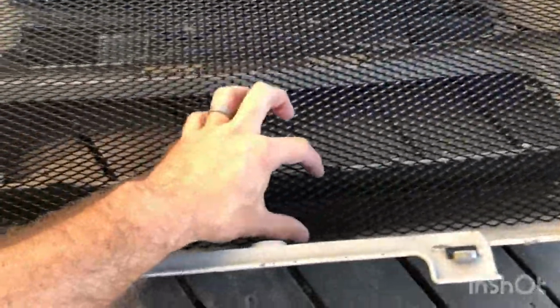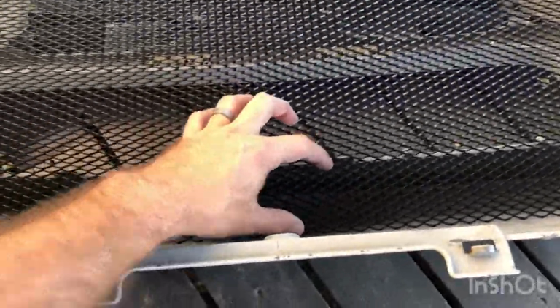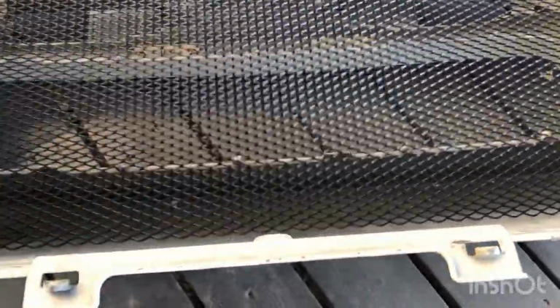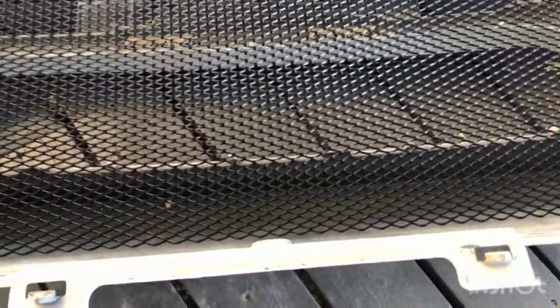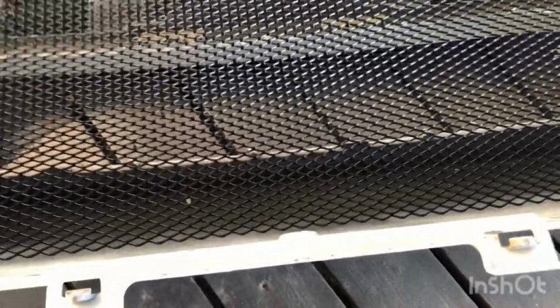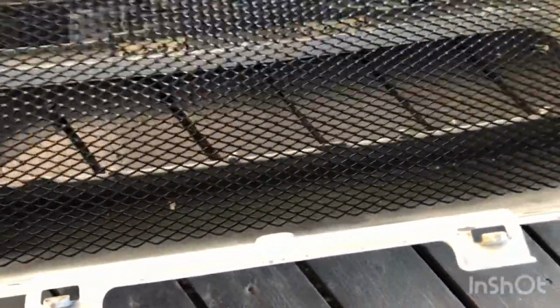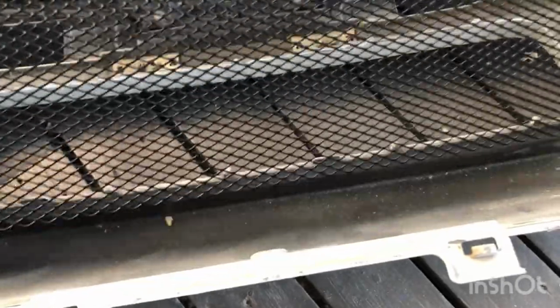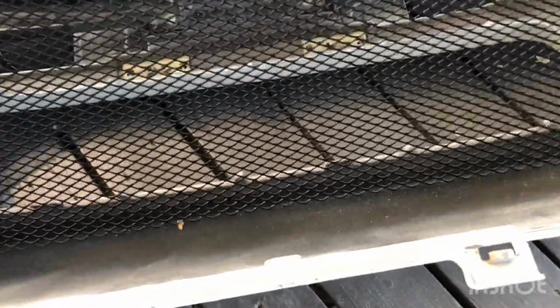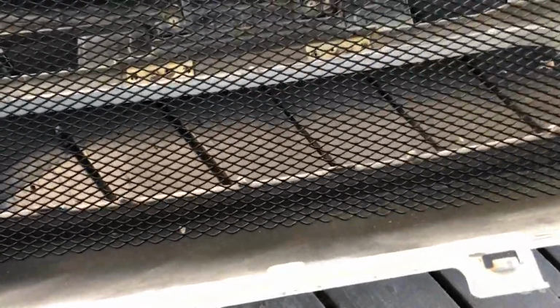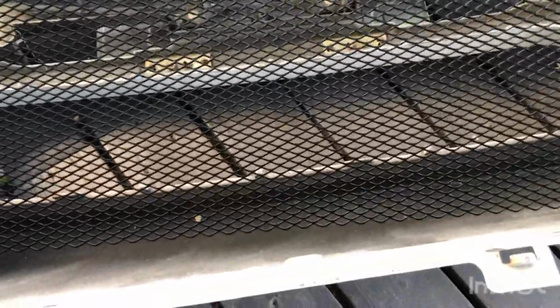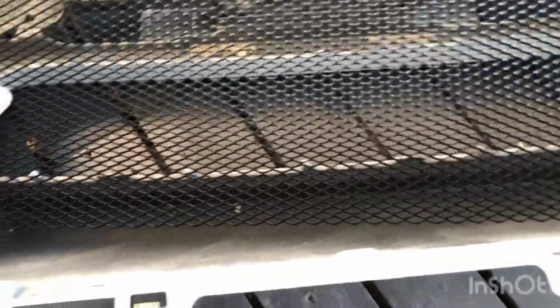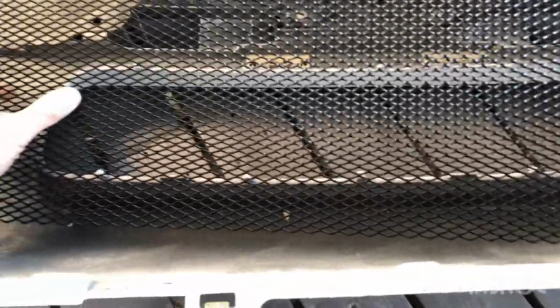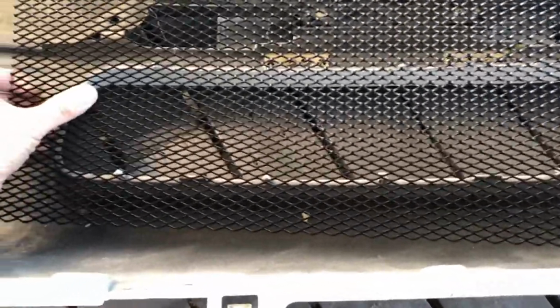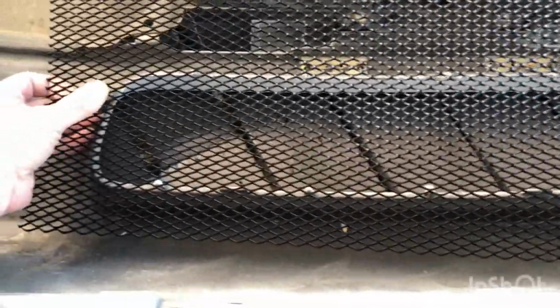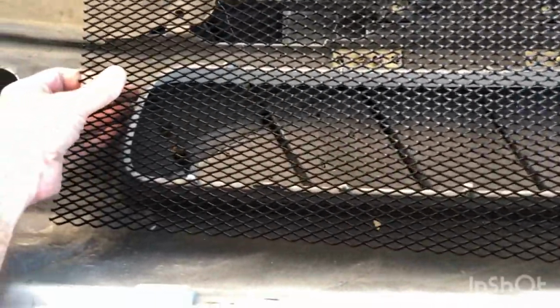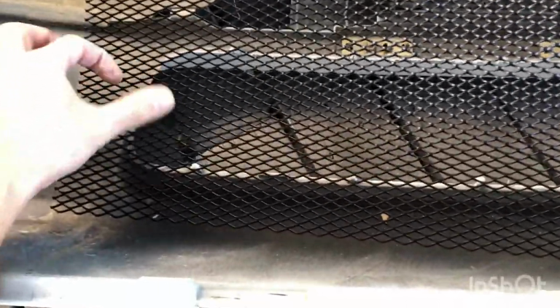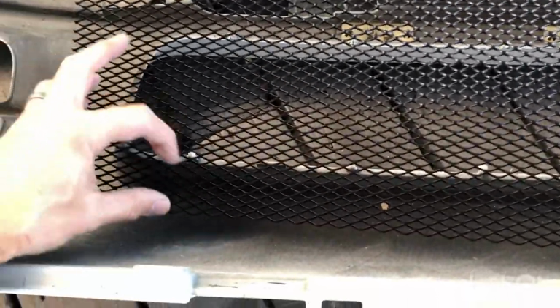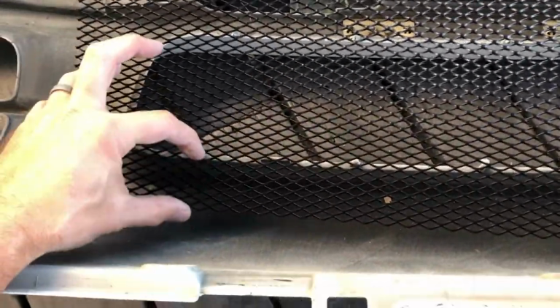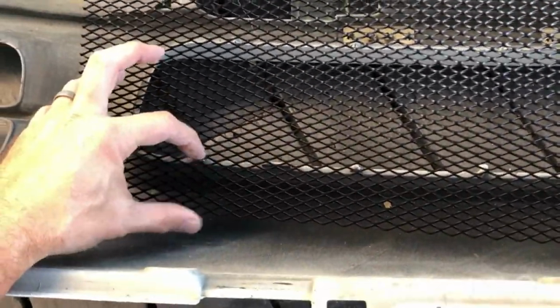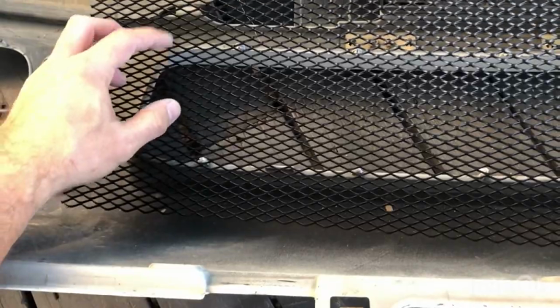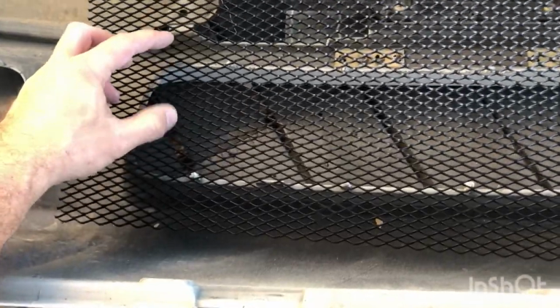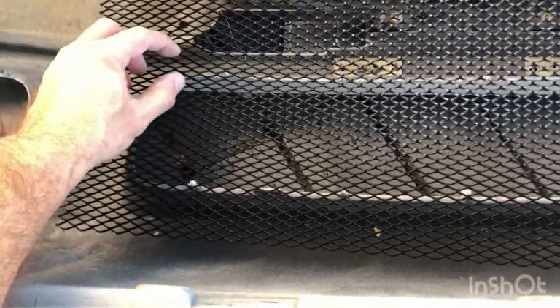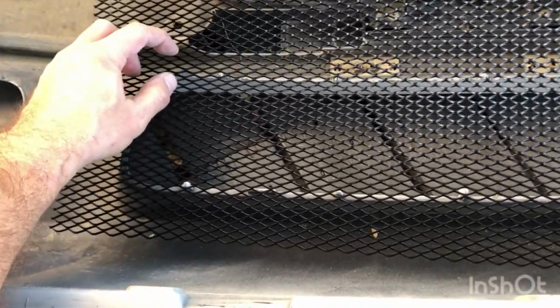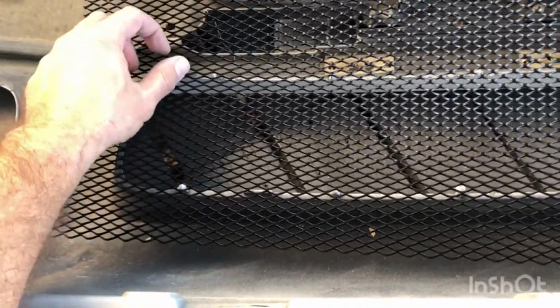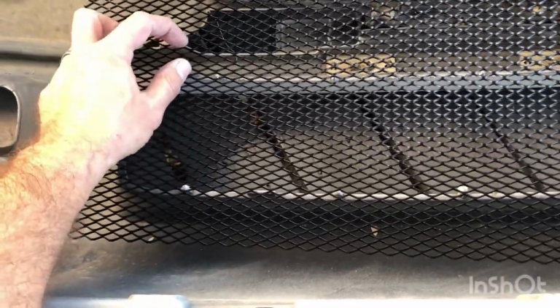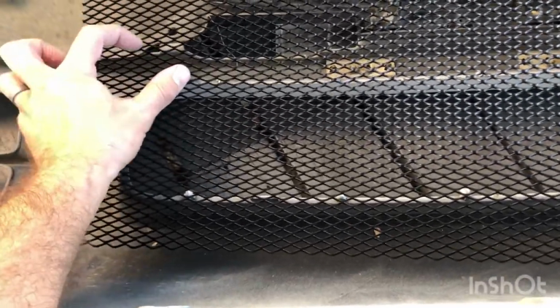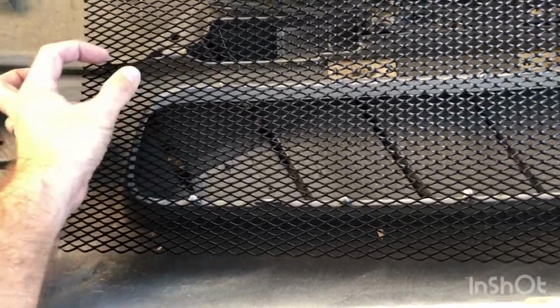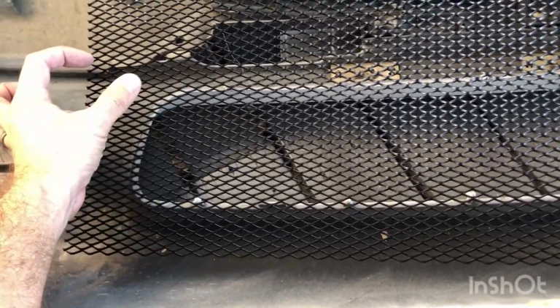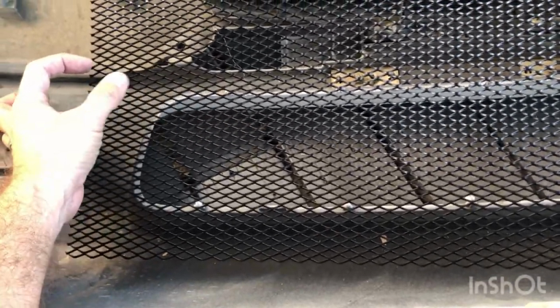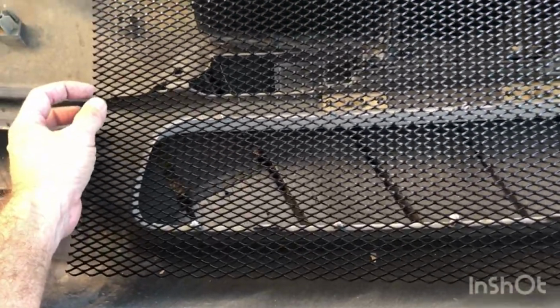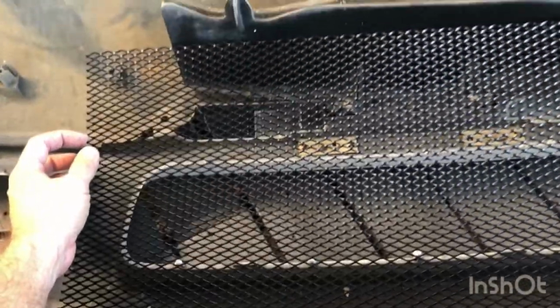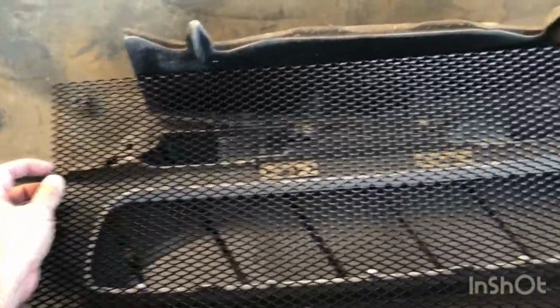We want to trim it down a bit — it's way too large. So just moving it up, enough to go around the edge, and trim it up at this level all the way across.